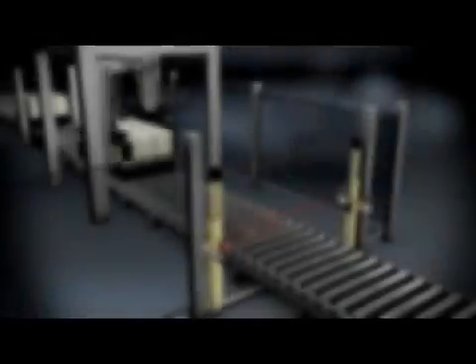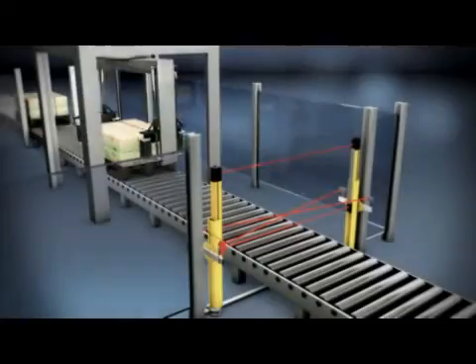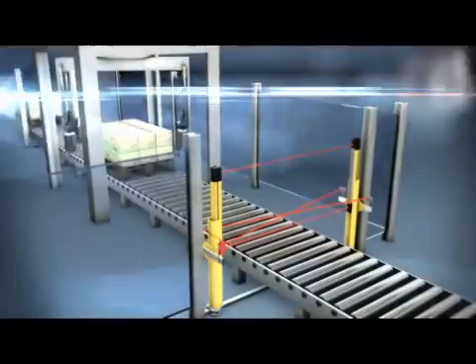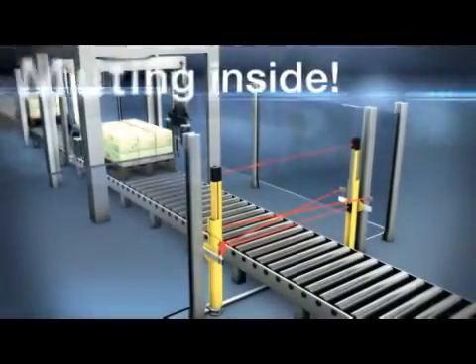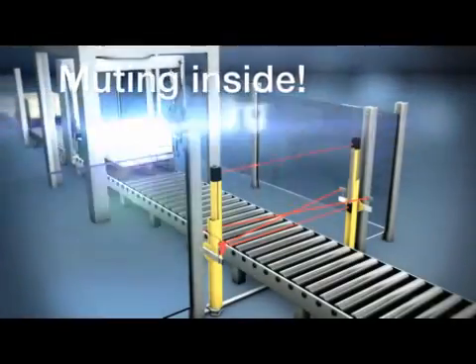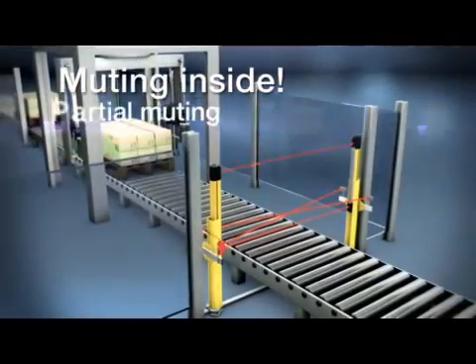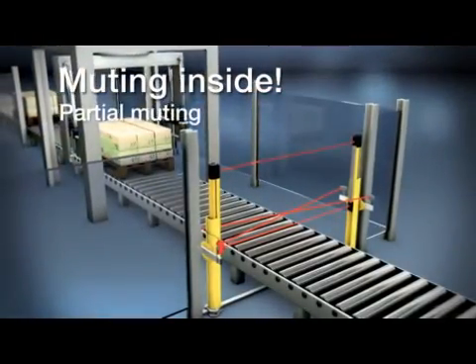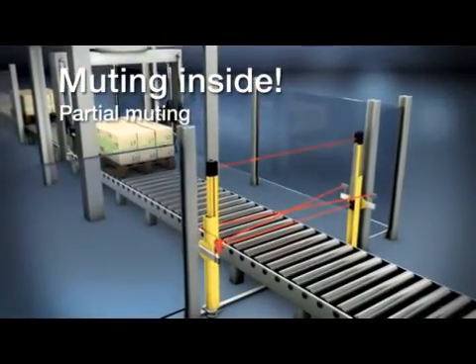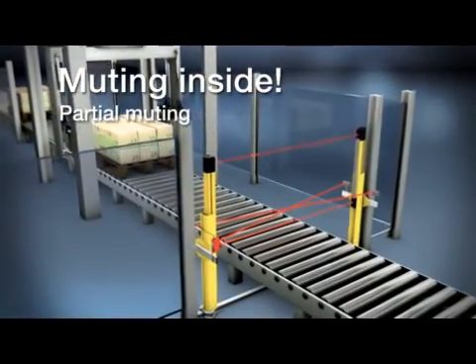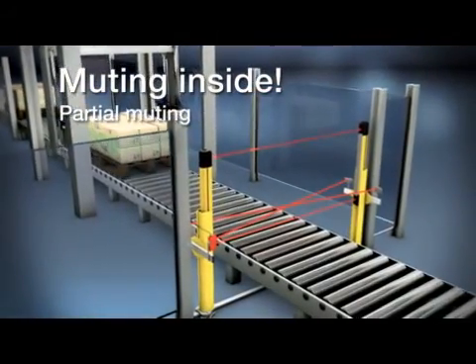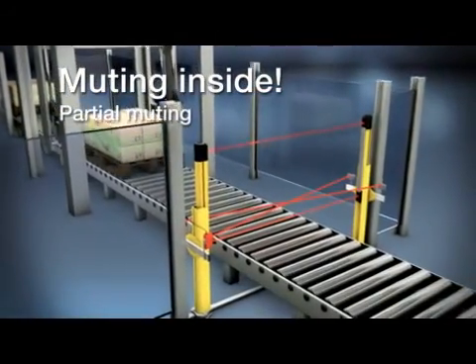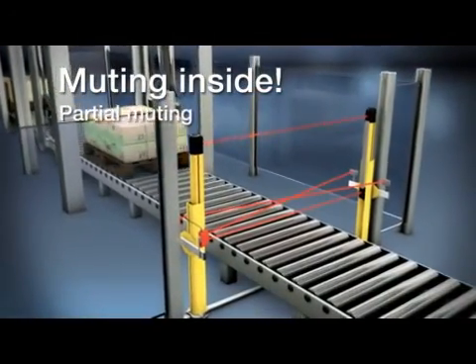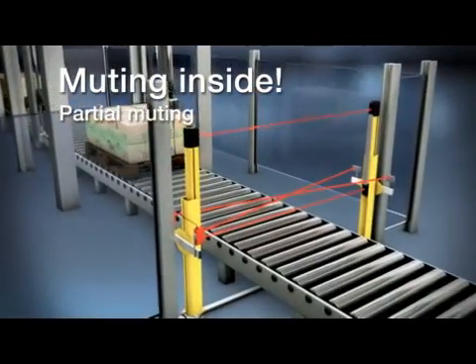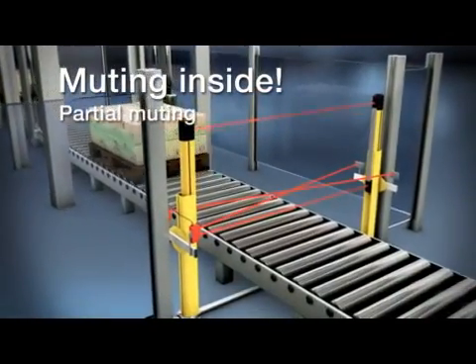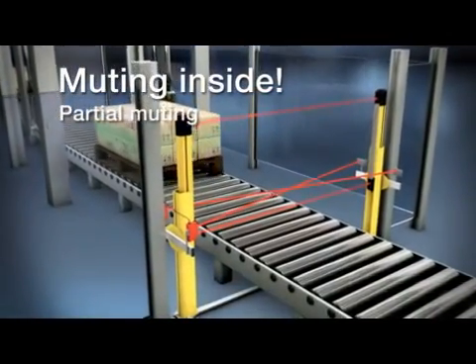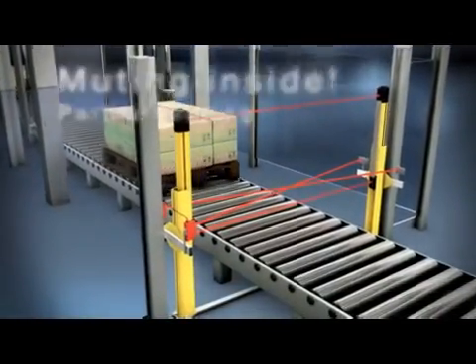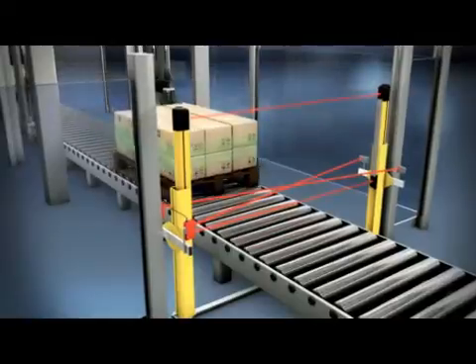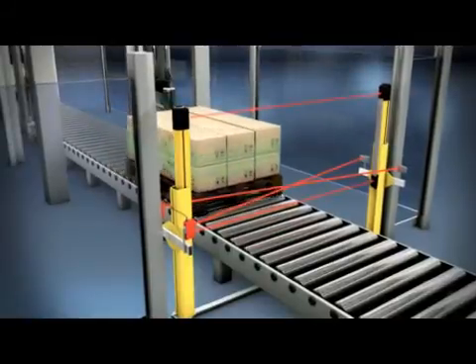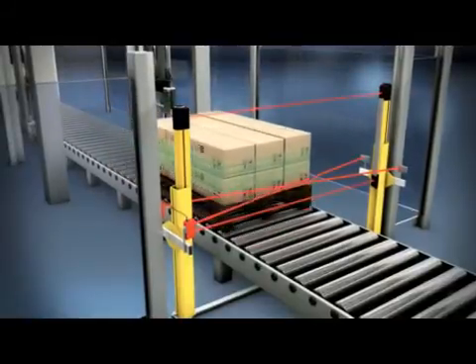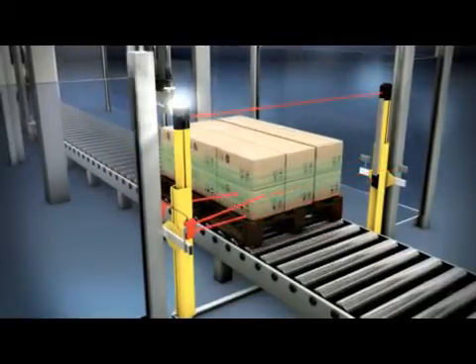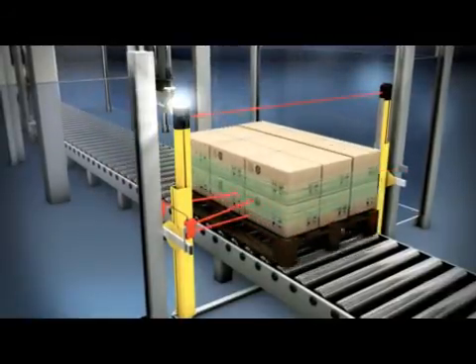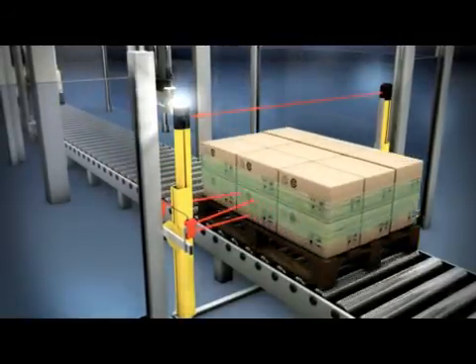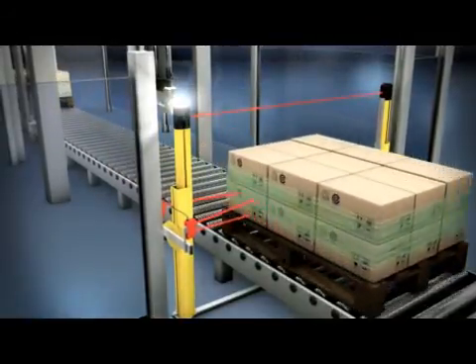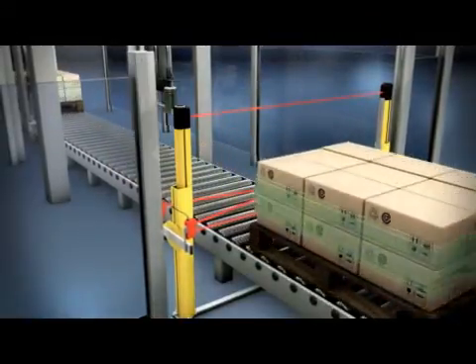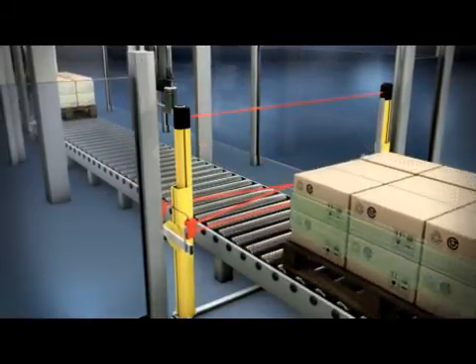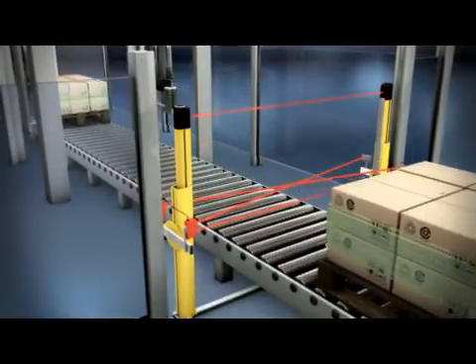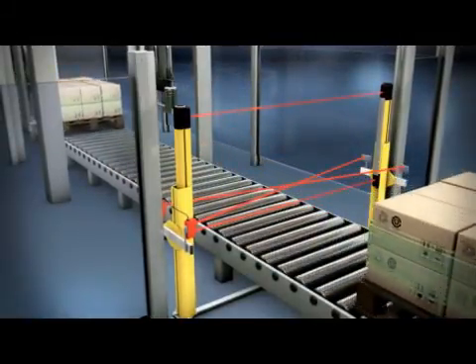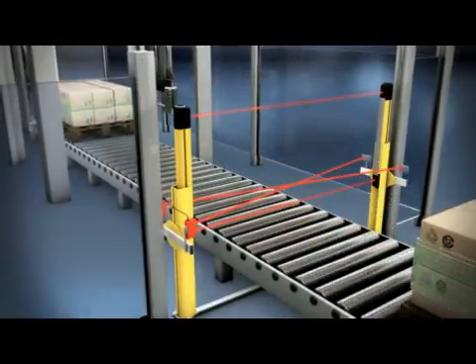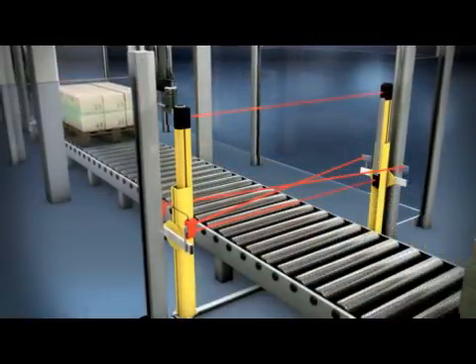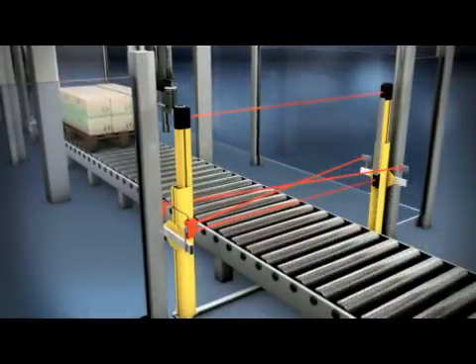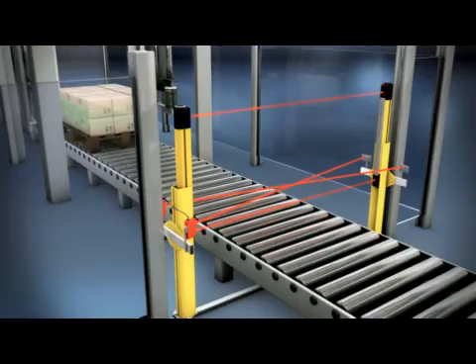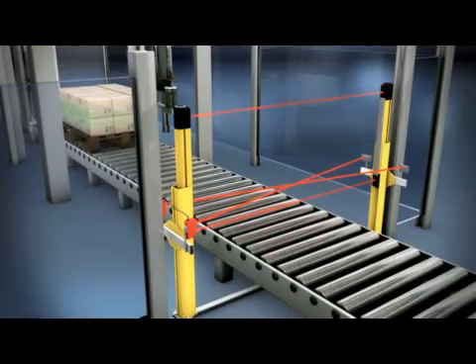The selection of partial muting isn't a problem either for the Leutze electronic sensor. Lower beams are muted while the upper beam remains active, removing the need for further safeguarding.